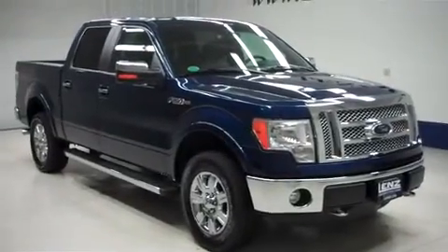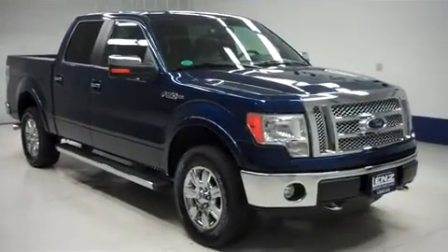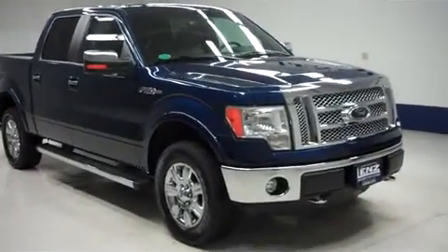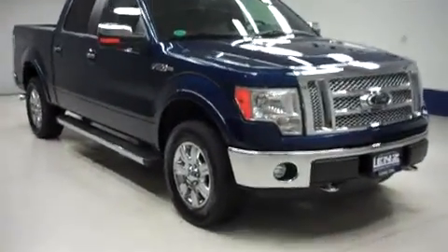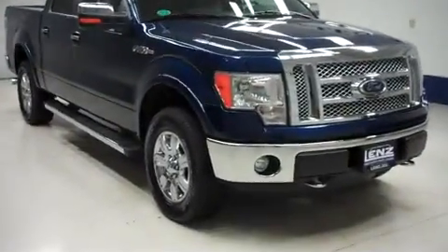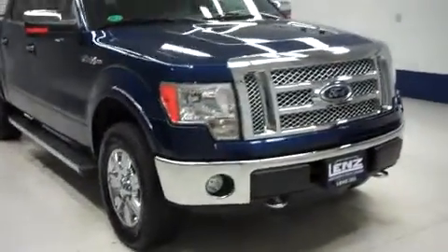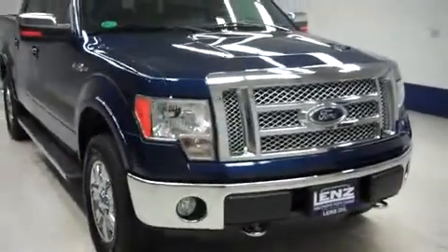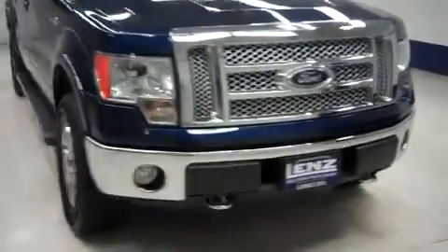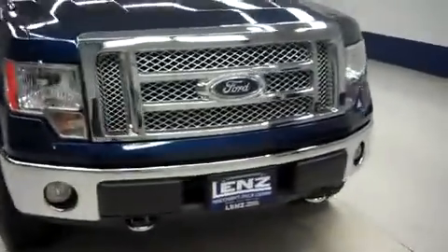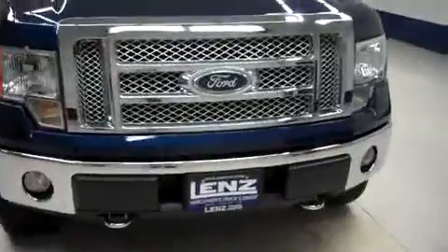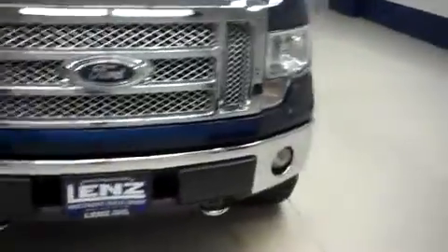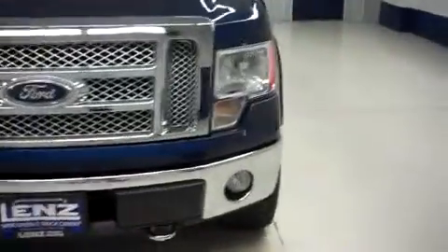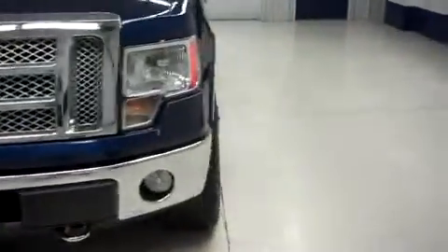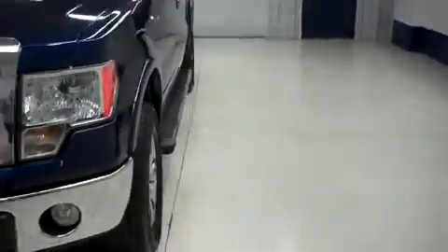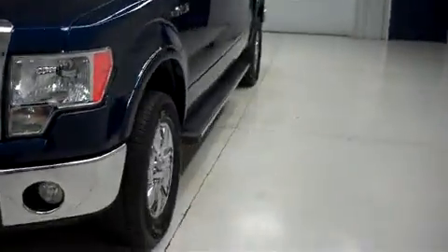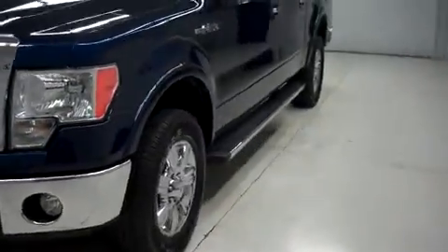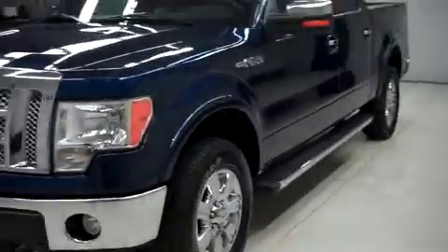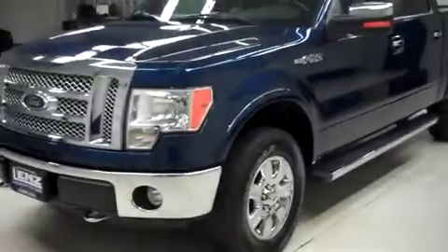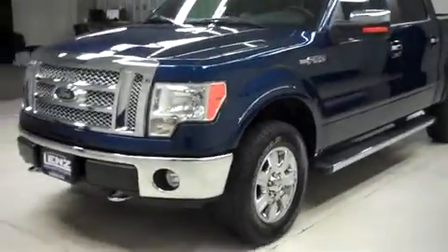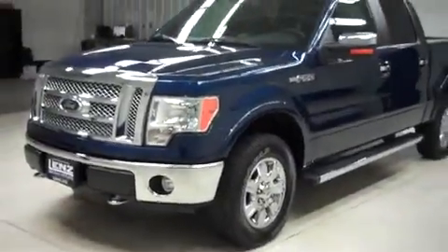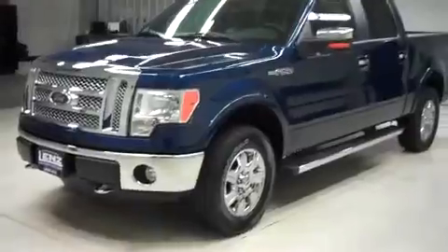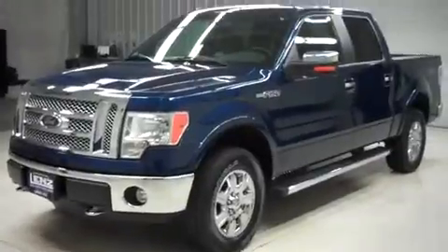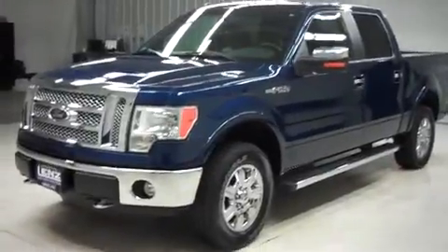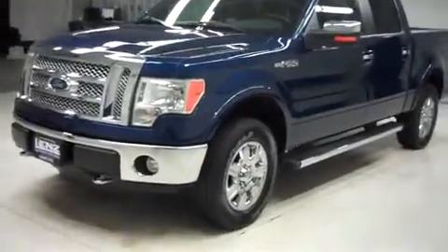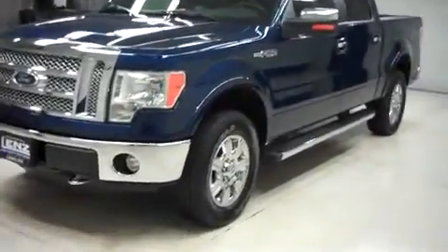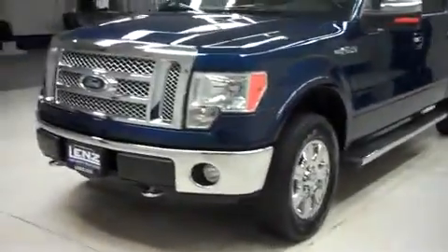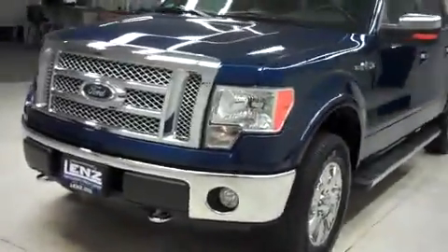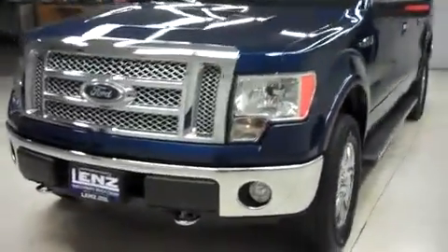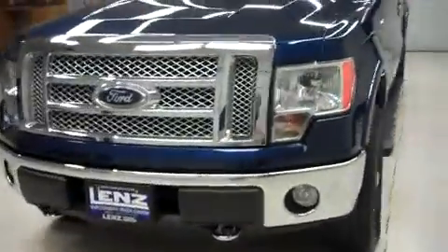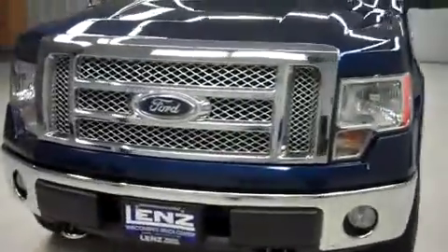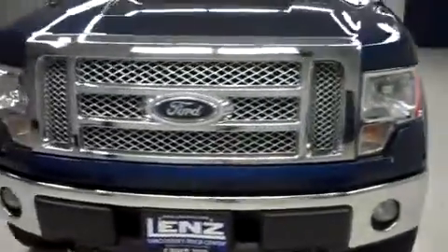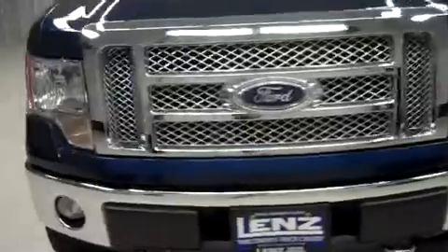This is Lenz stock number B8589, a 2011 Ford F-150 Lariat. This is the SuperCrew short box package. It's four wheel drive, dark blue in color with 17,000 miles on the 5 liter V8 motor.